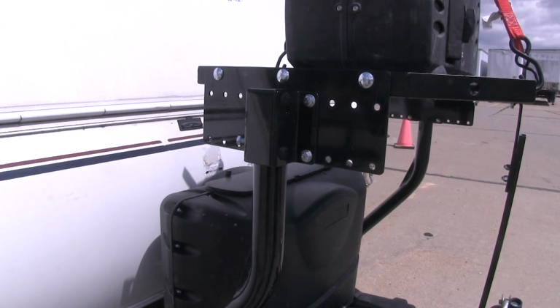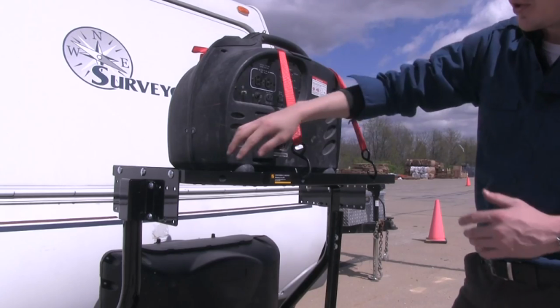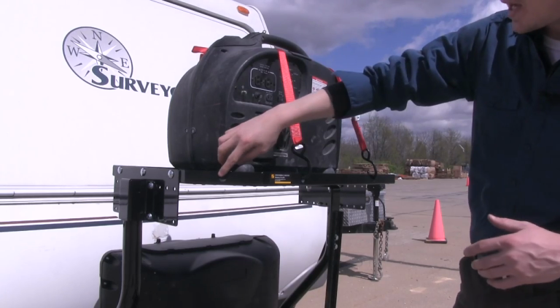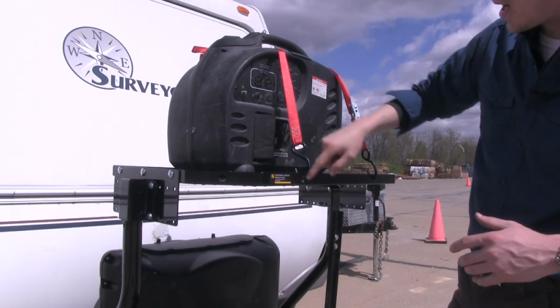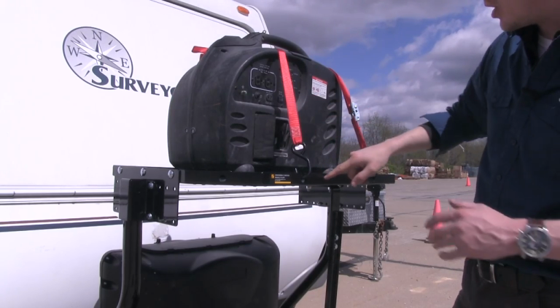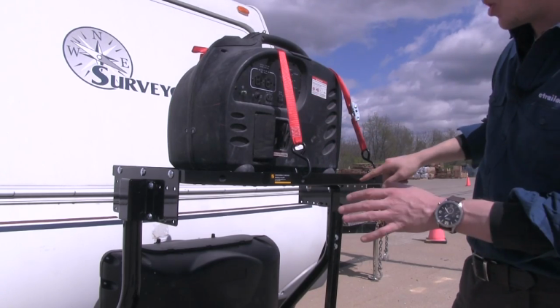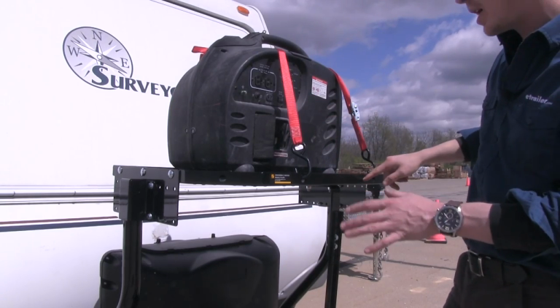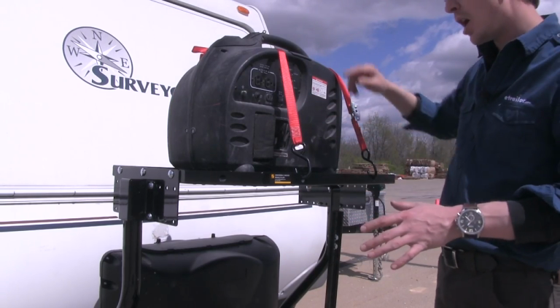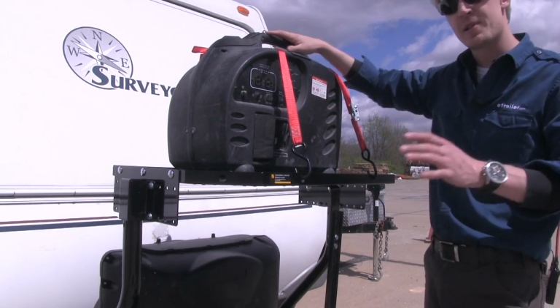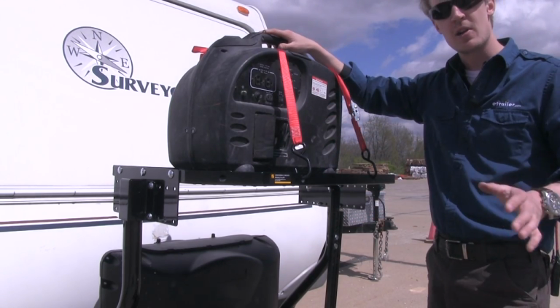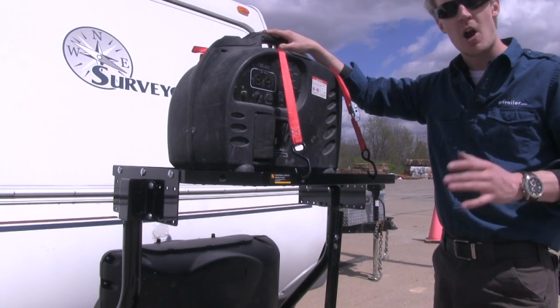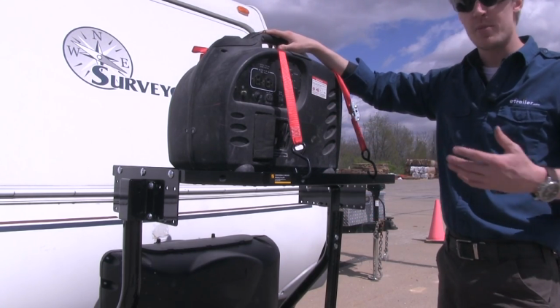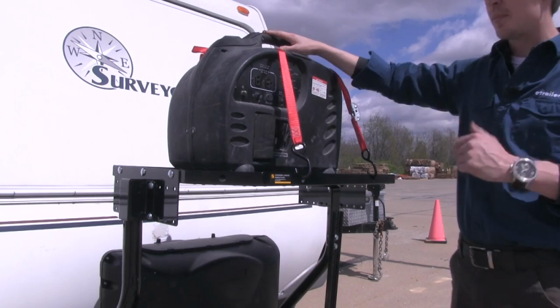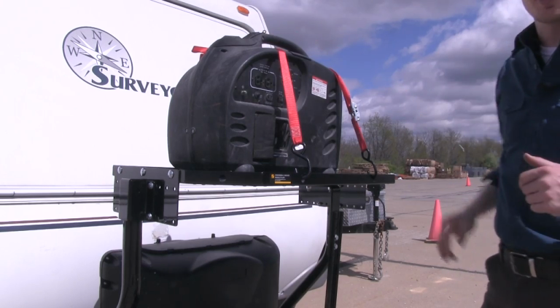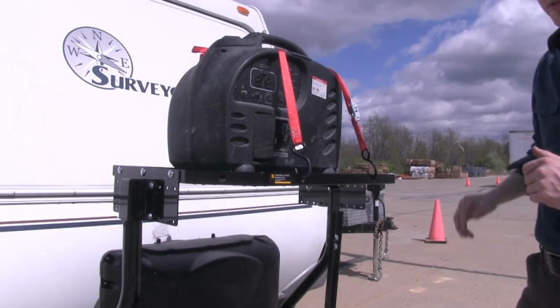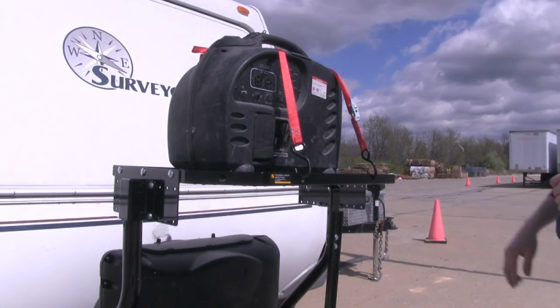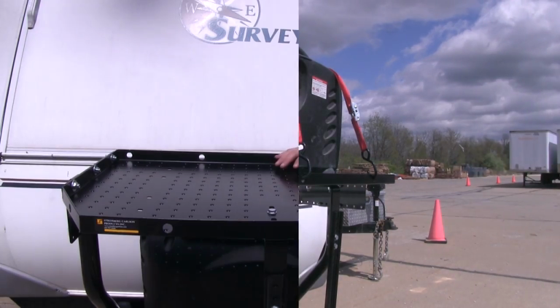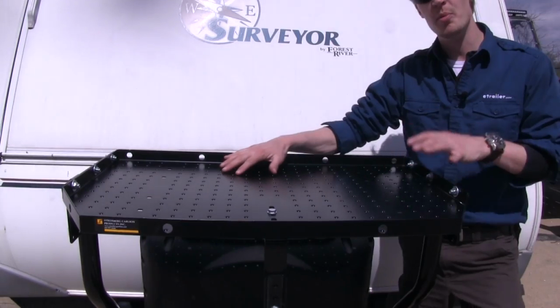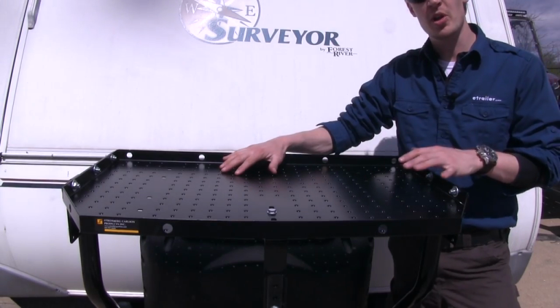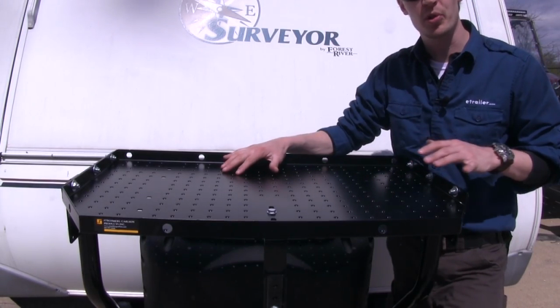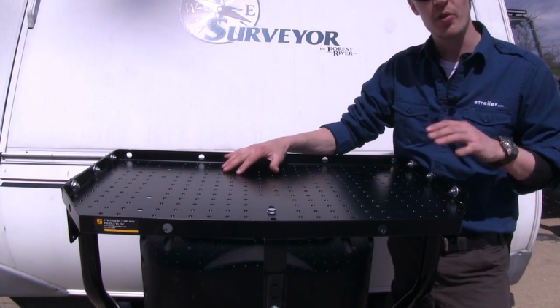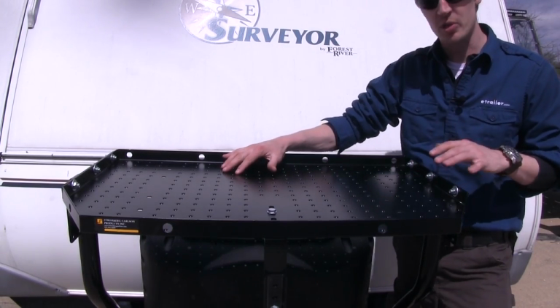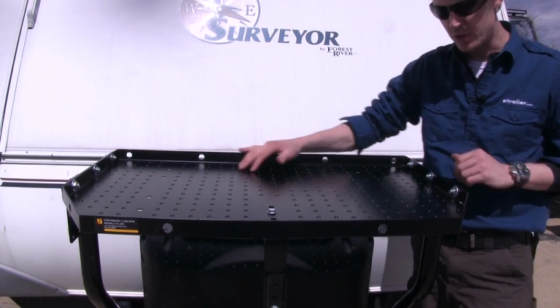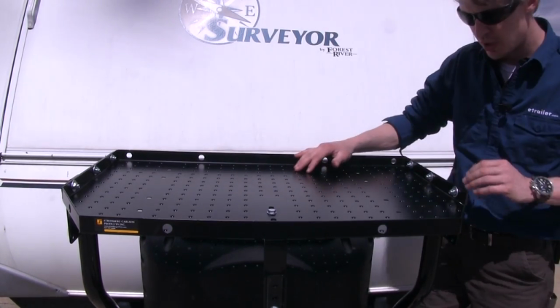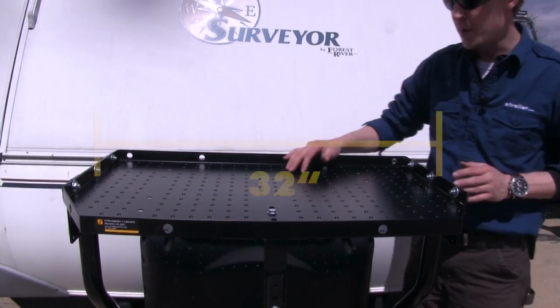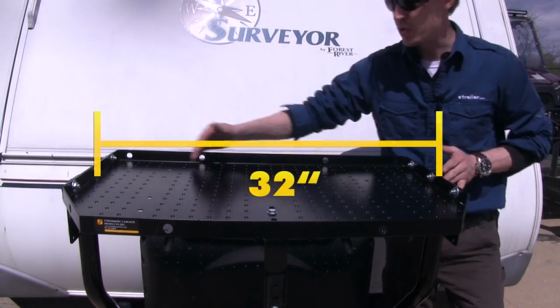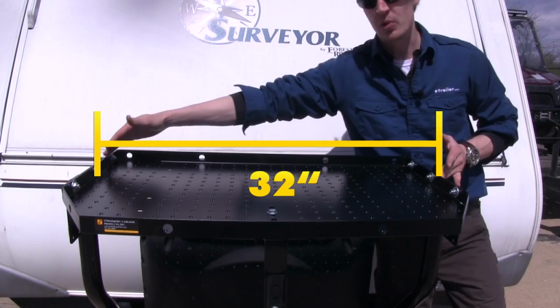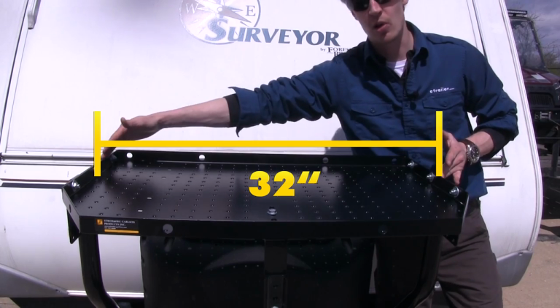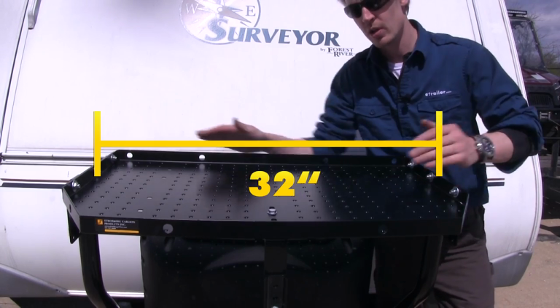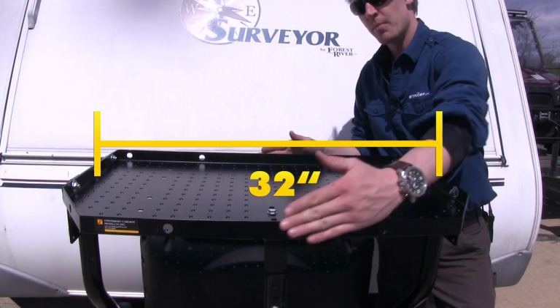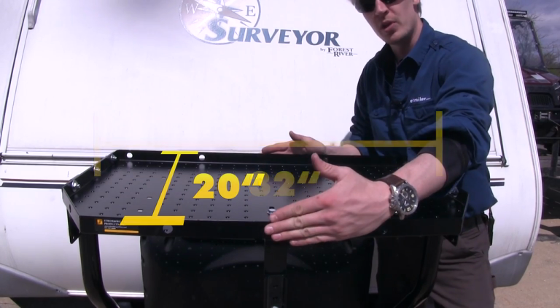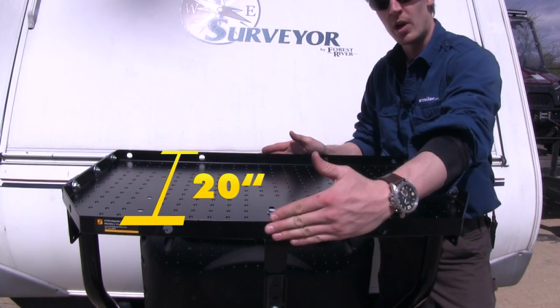The tray features eight tie-down locations along the edge, helping to secure items up to 300 pounds. We've gone ahead and removed the generator to go over some additional features. The tray measures 32 inches long by 20 inches wide.